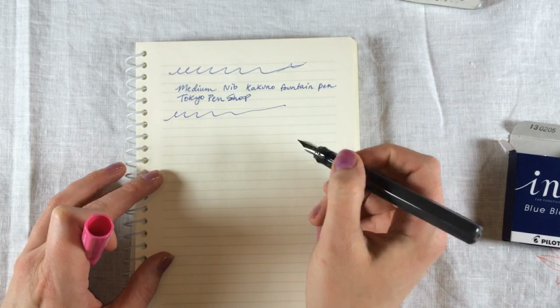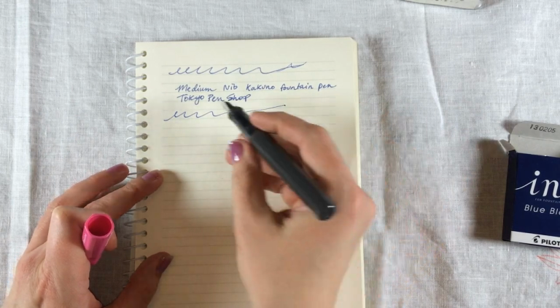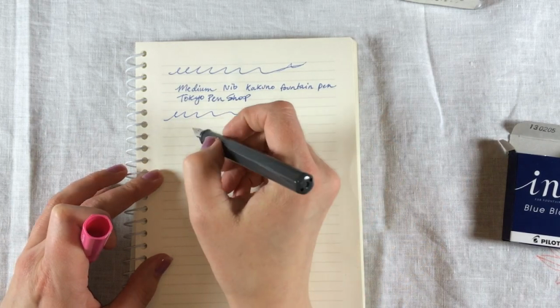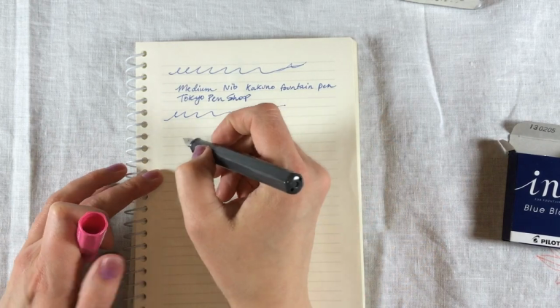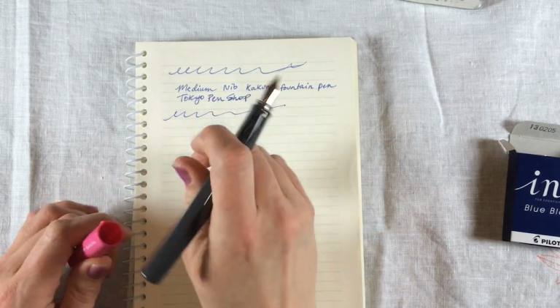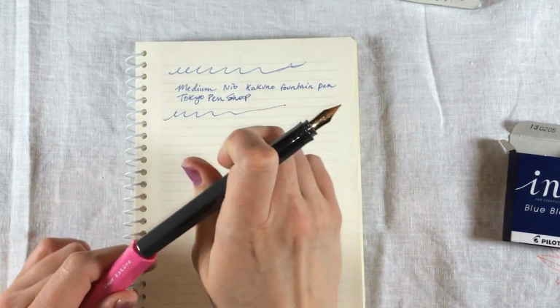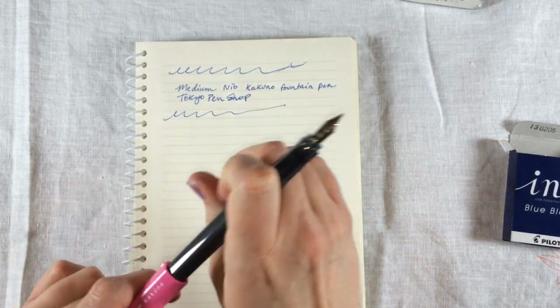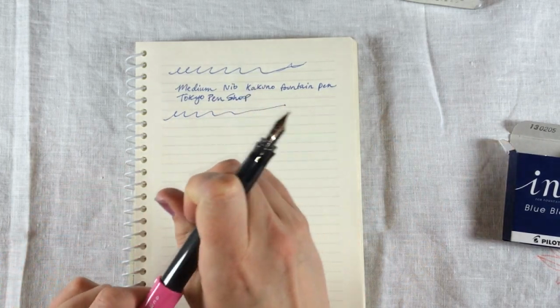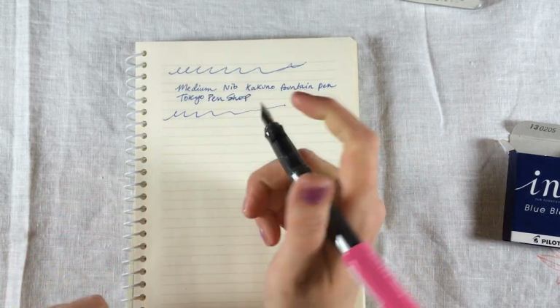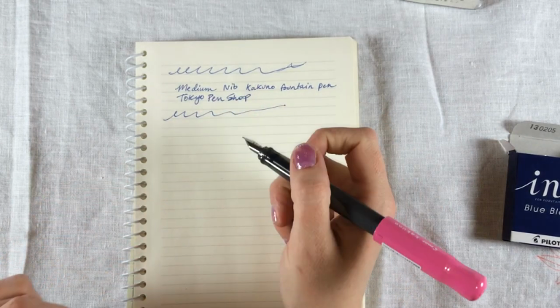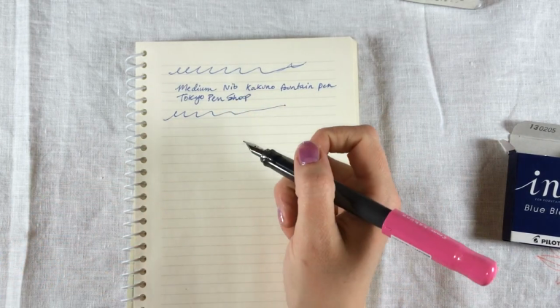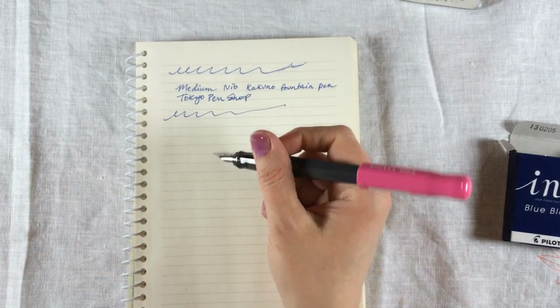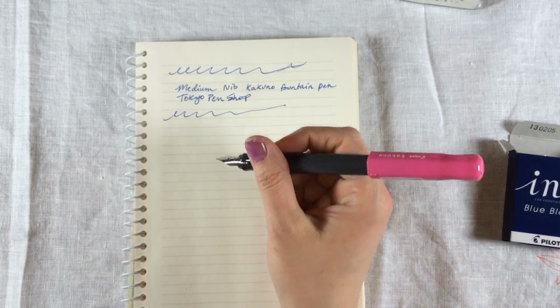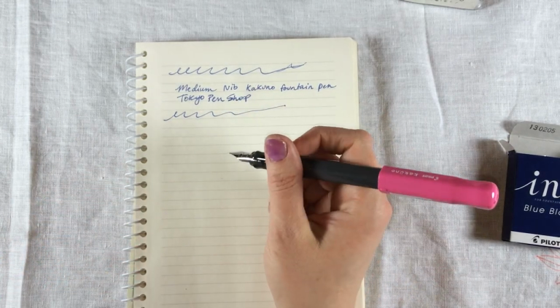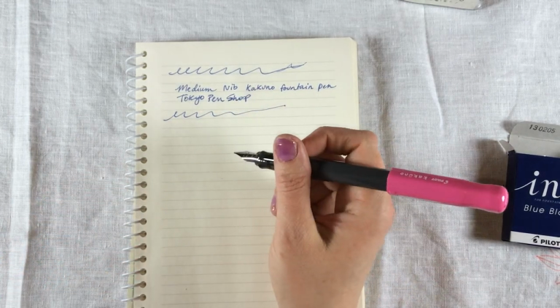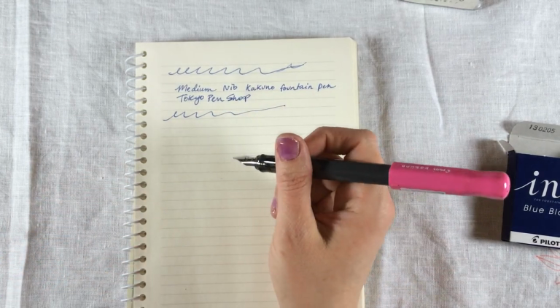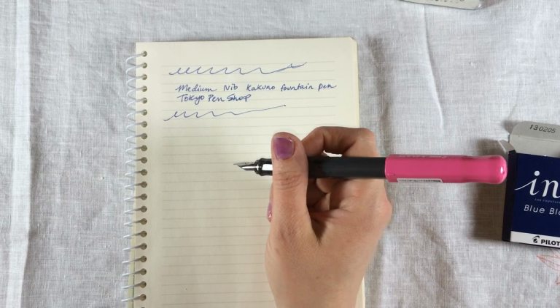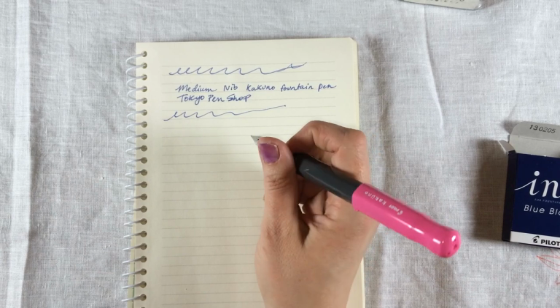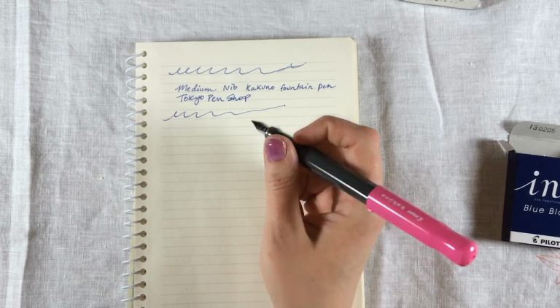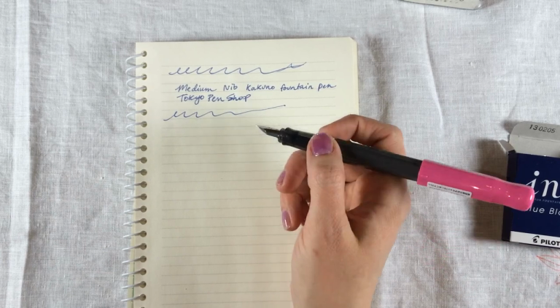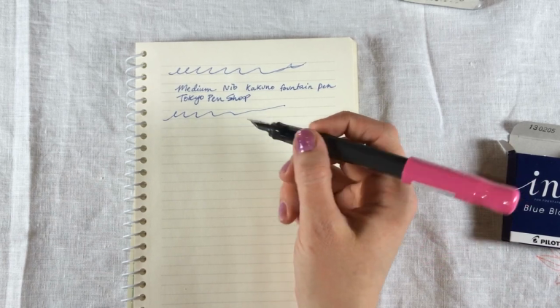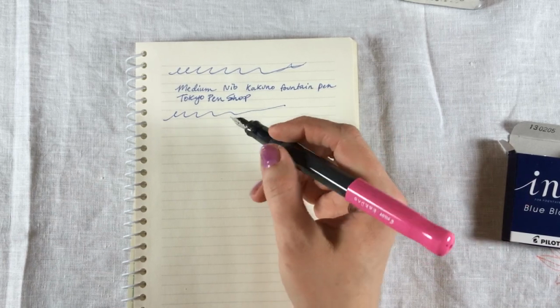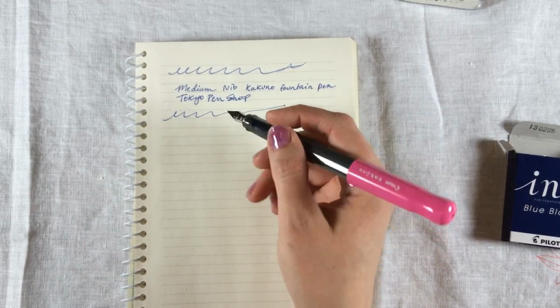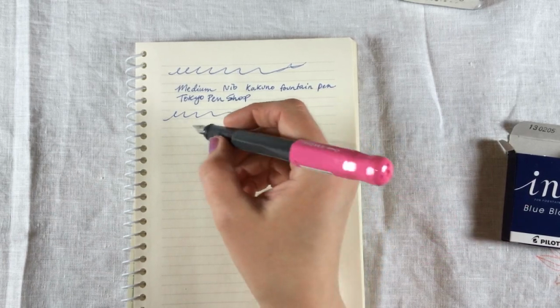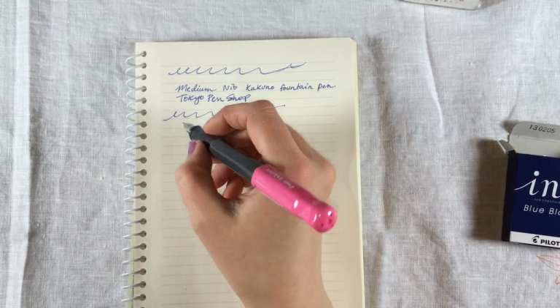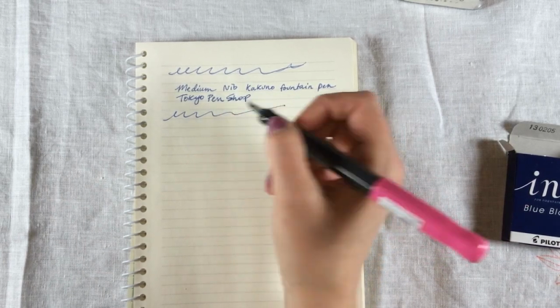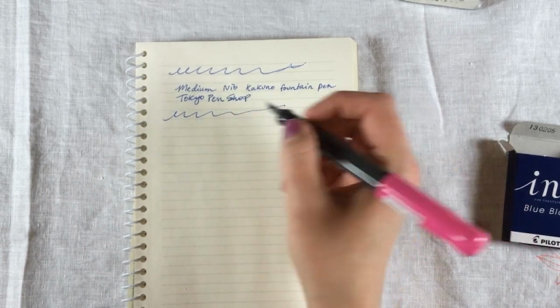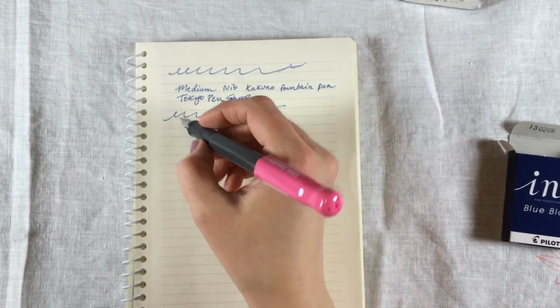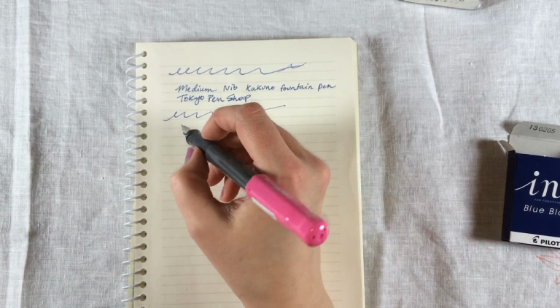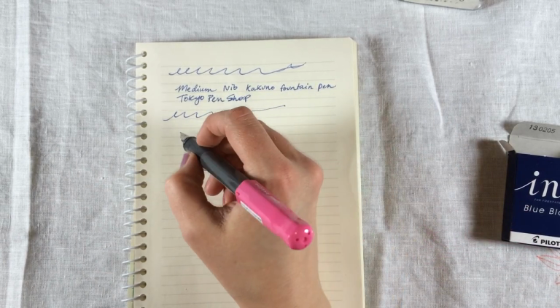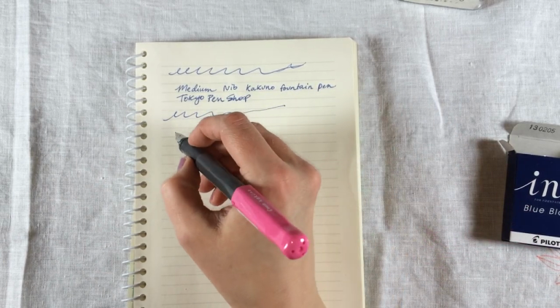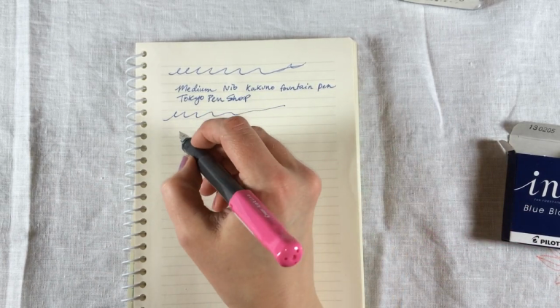It's pretty nice. This pen is very light, so it's very easy to write with.